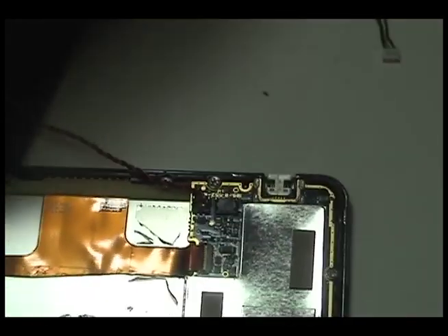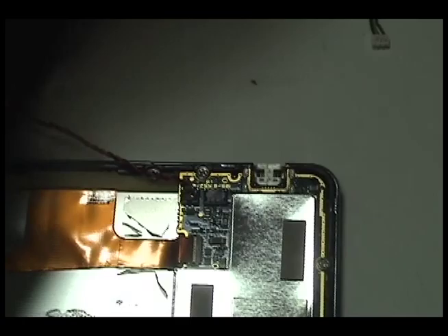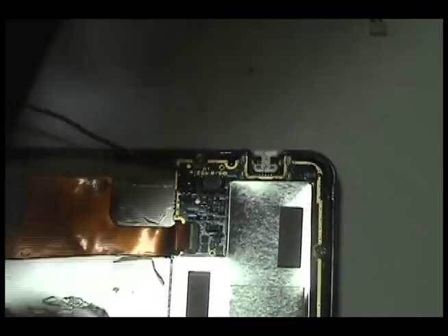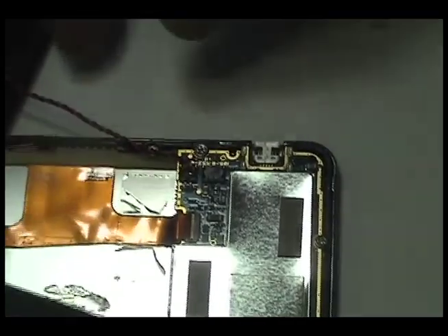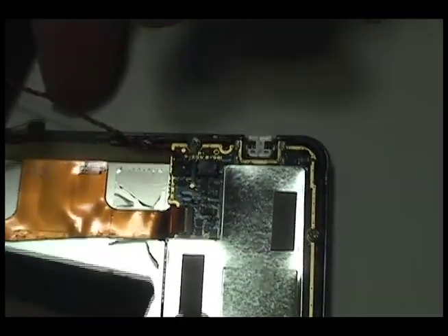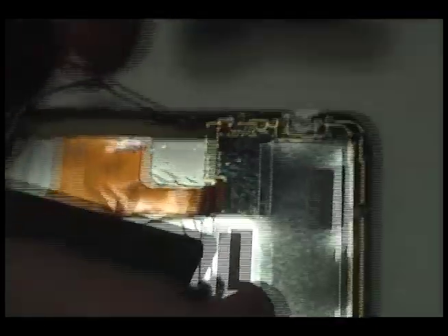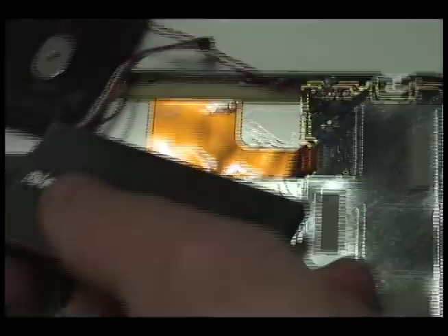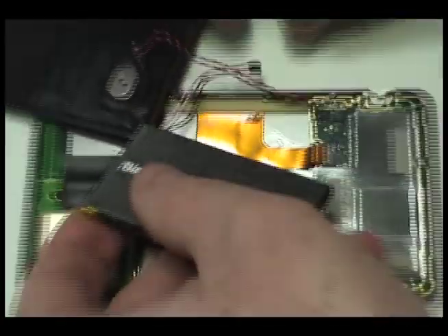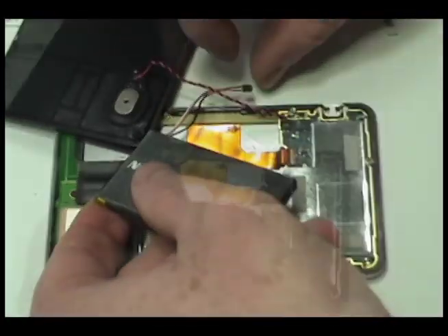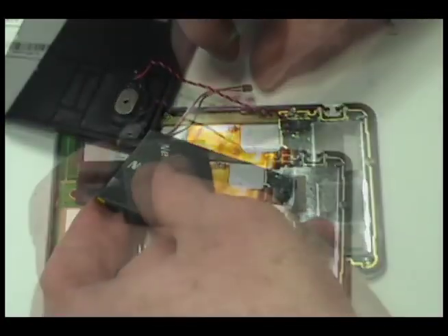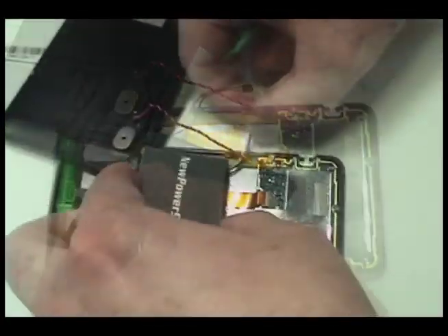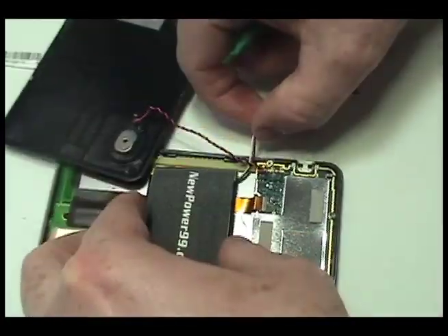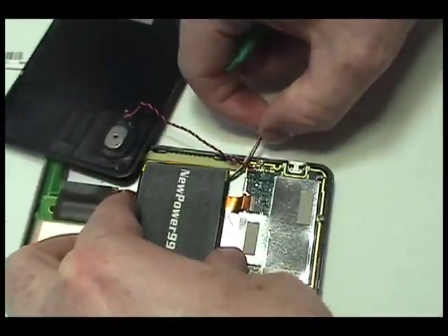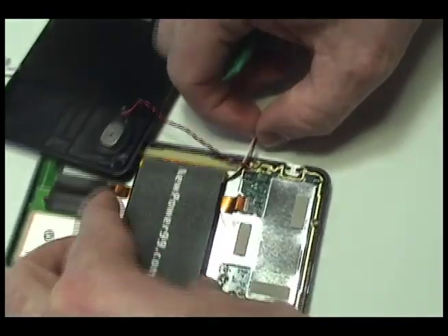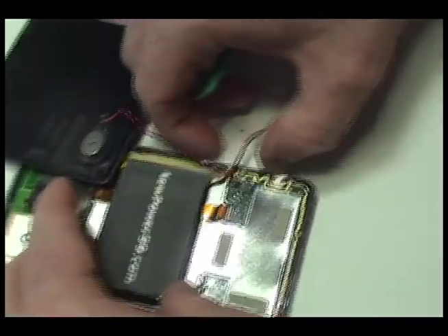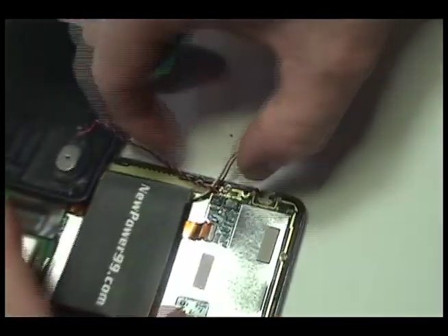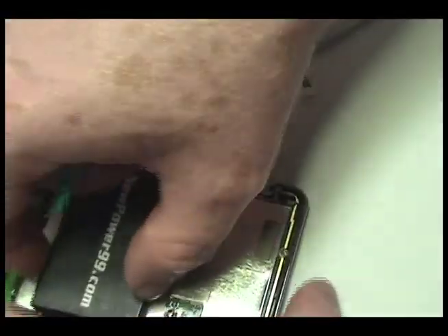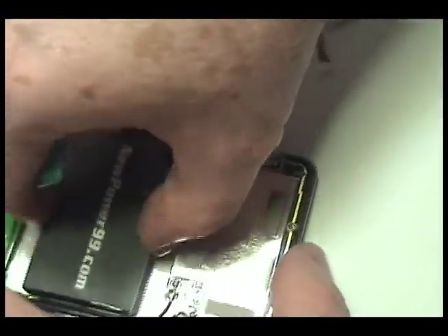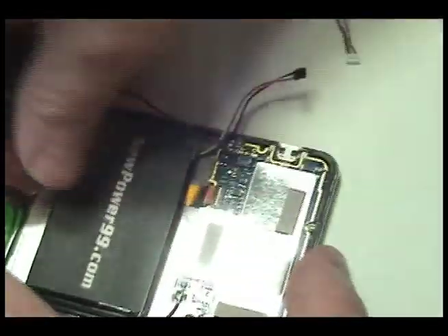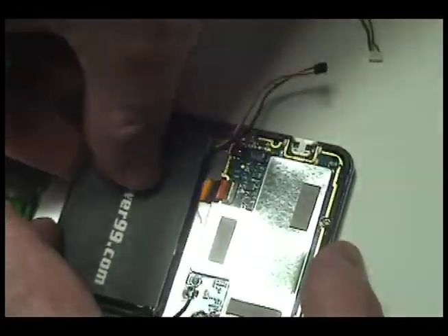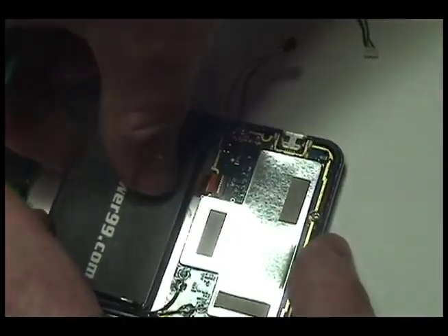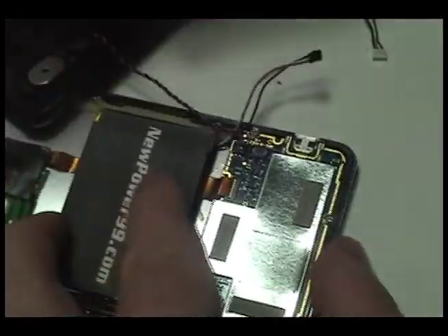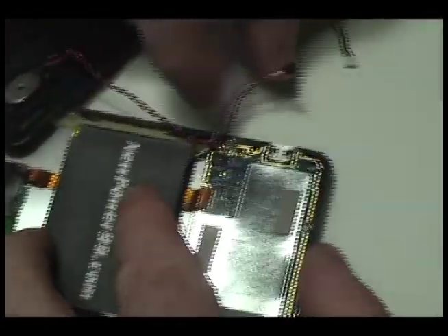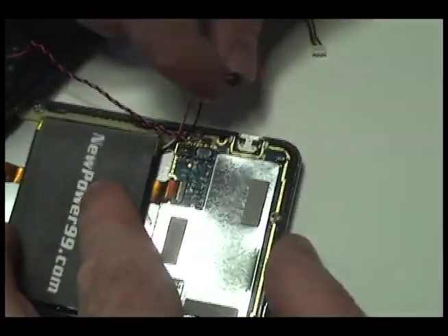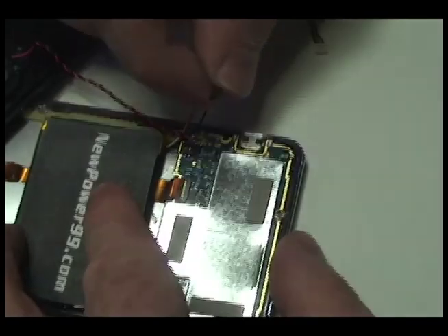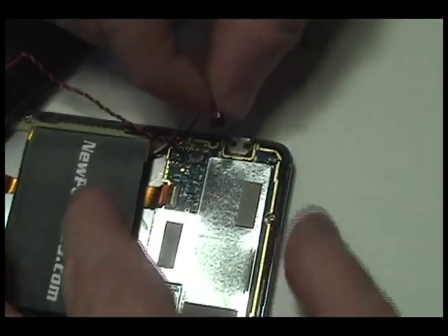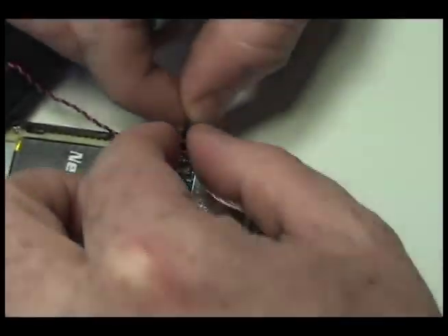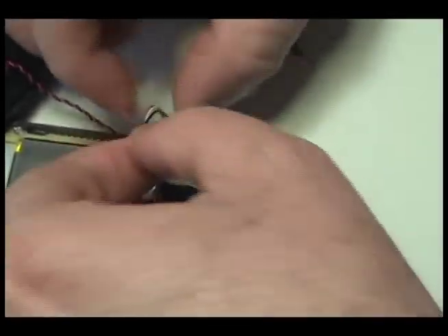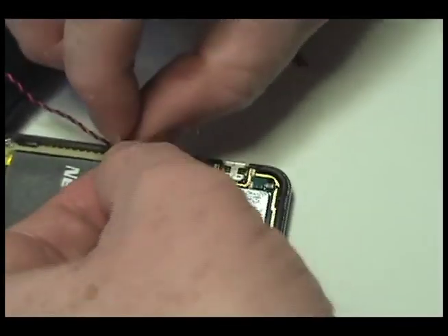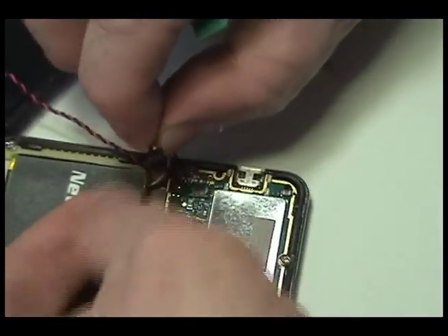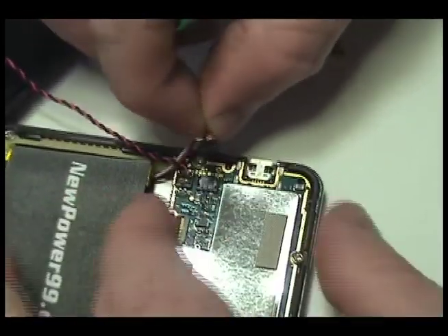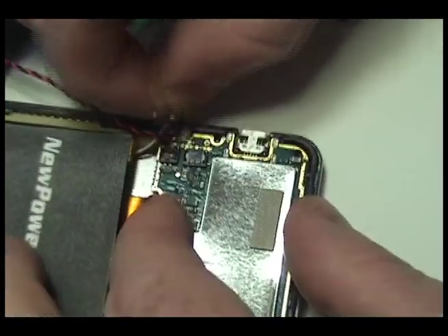Replace the original battery with a new extended life battery from NewPower99.com. Connect the new battery.